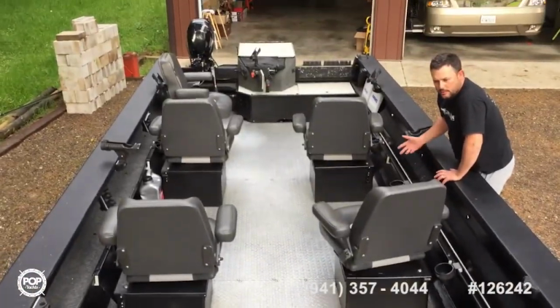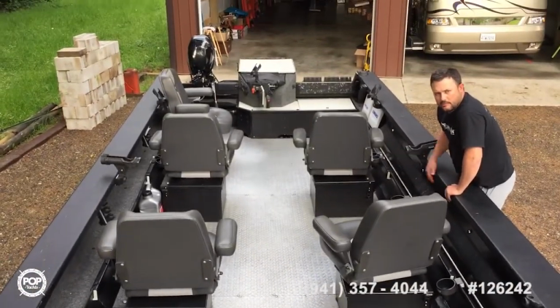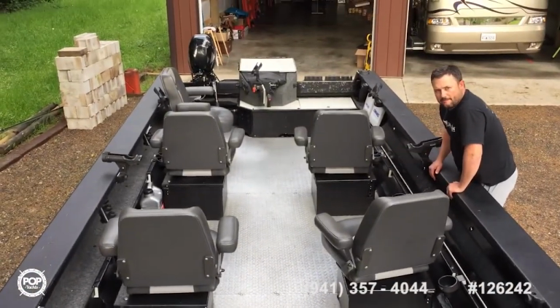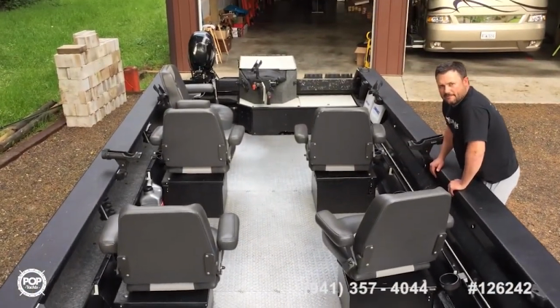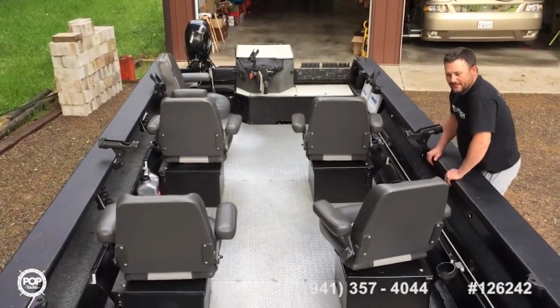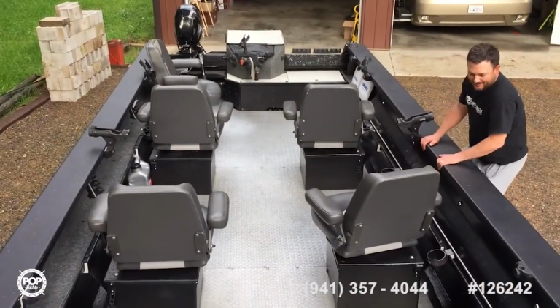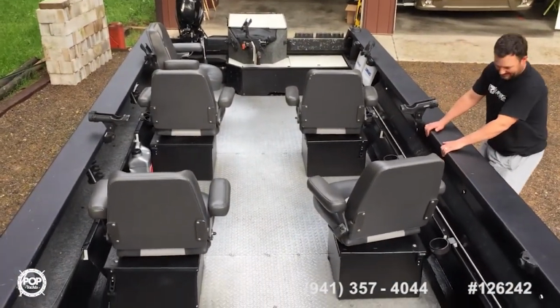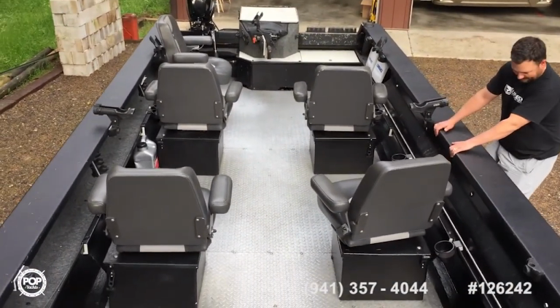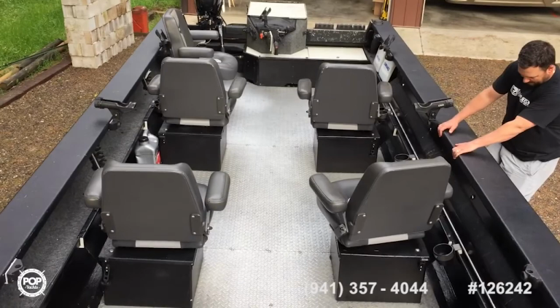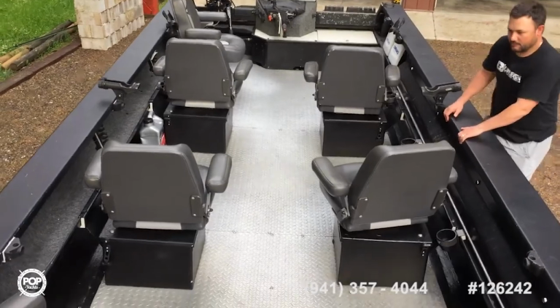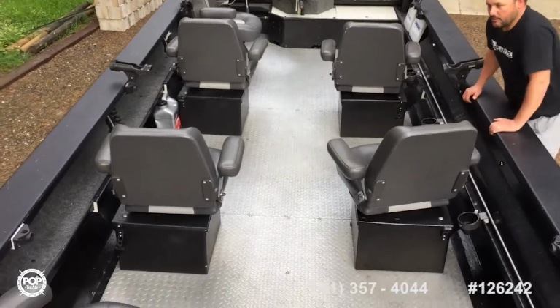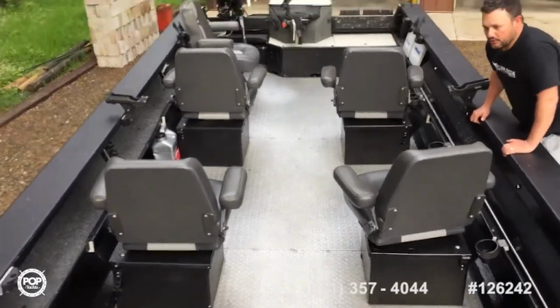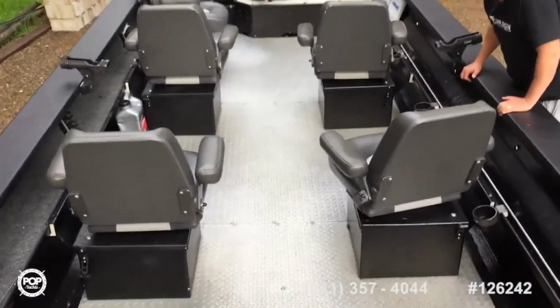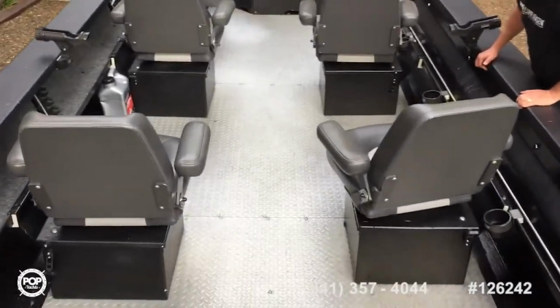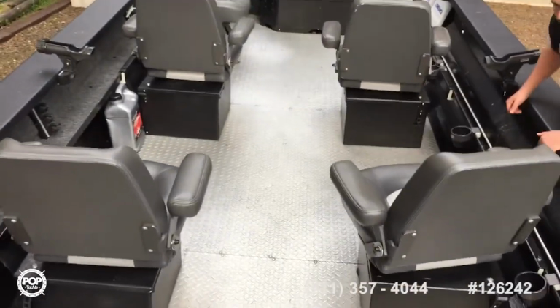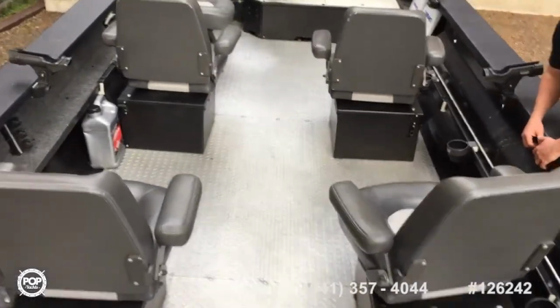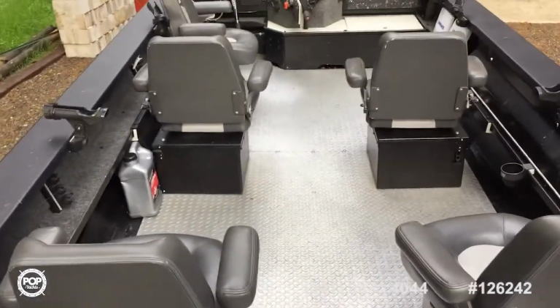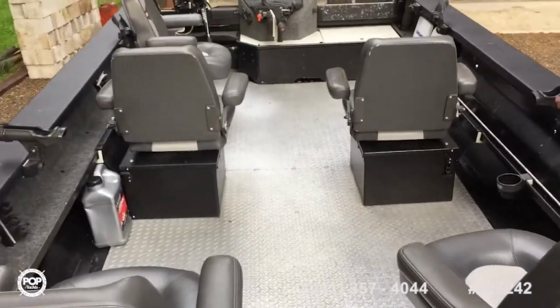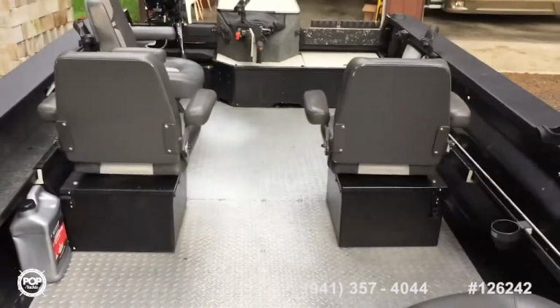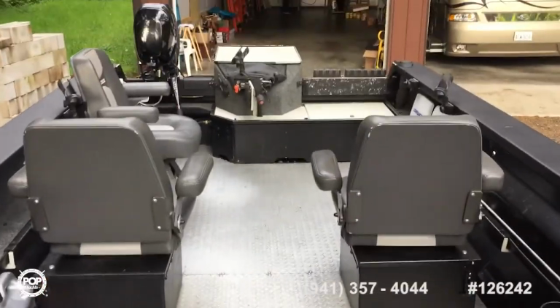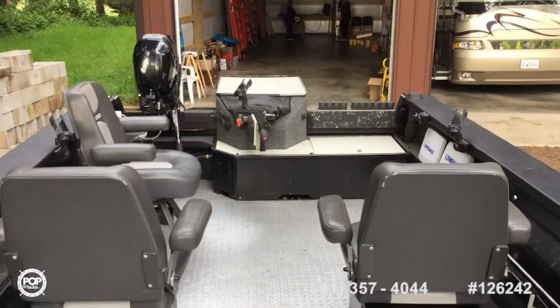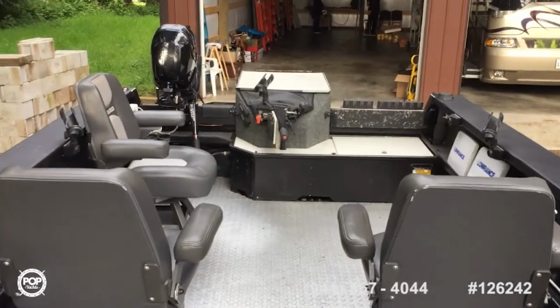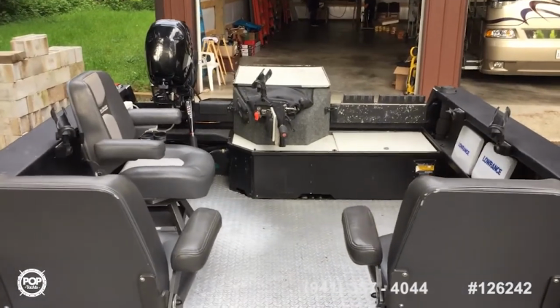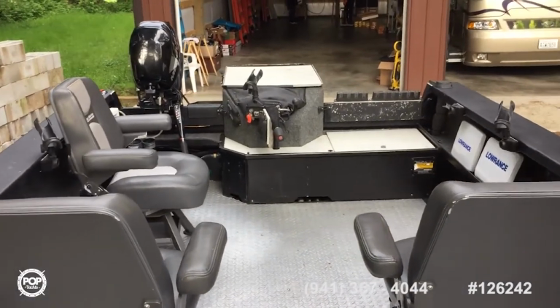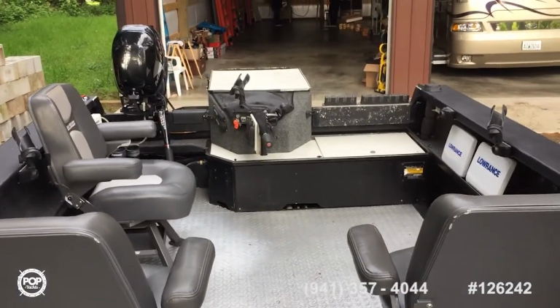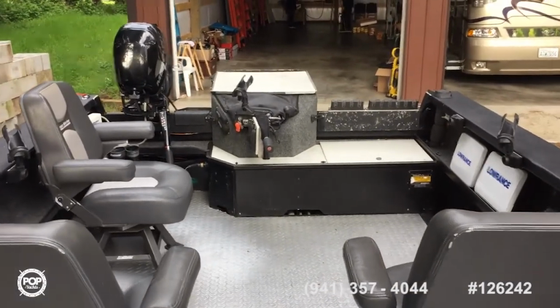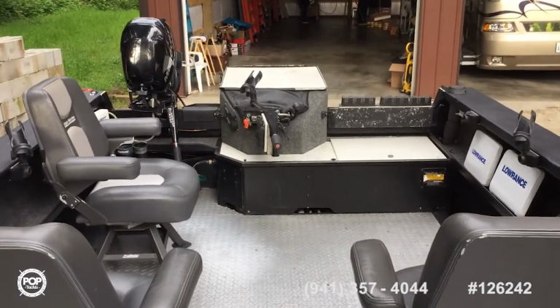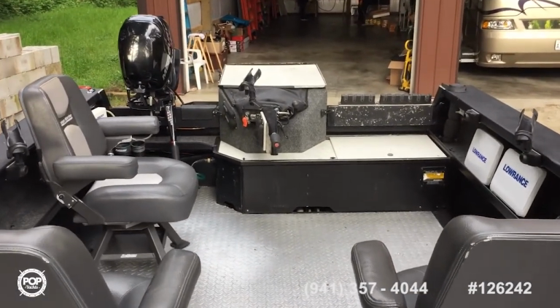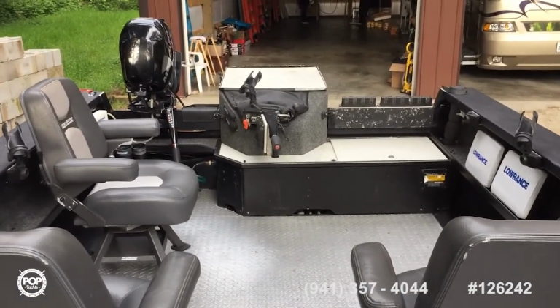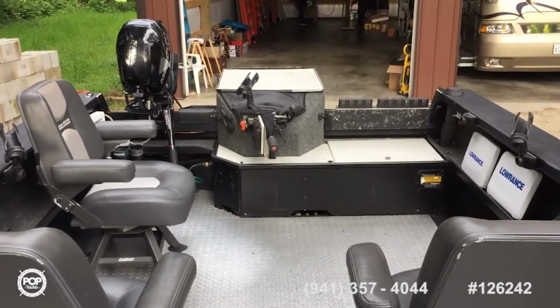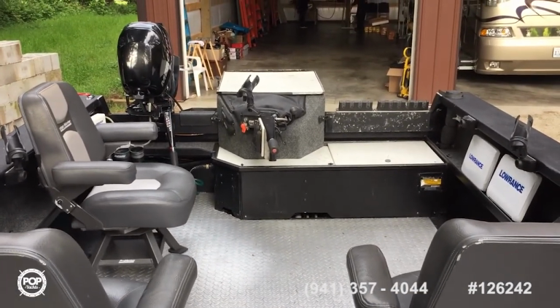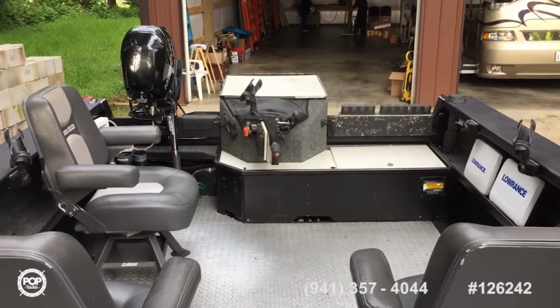Bilge pump — I can't even get it all in the camera. New bilge pump, new wash down pump. Both newer motors with low hours. Runs in tip top shape.